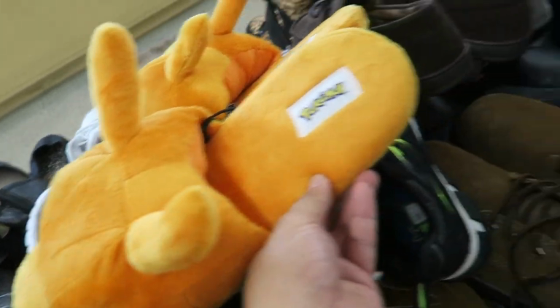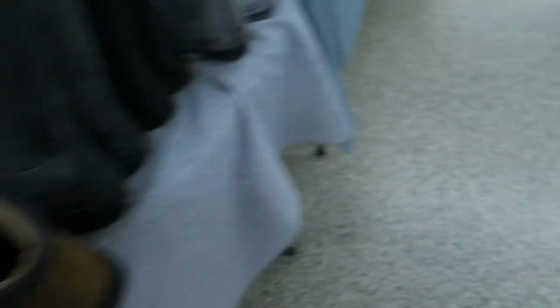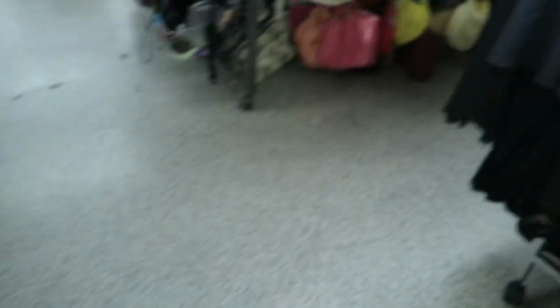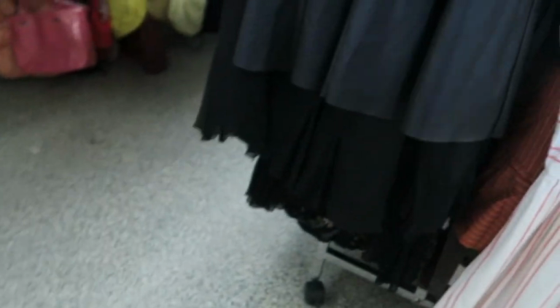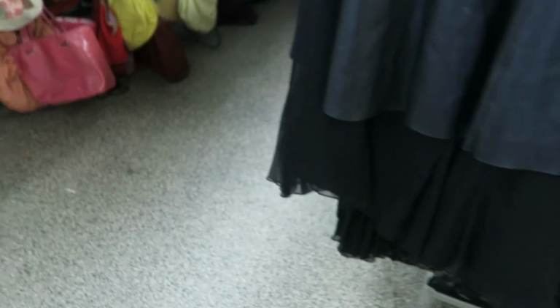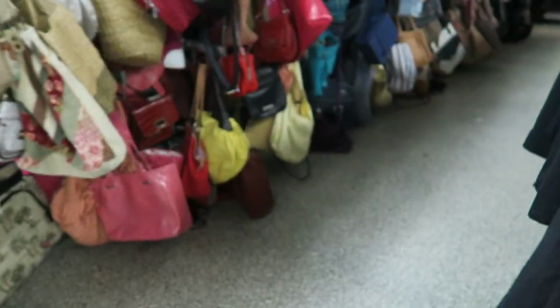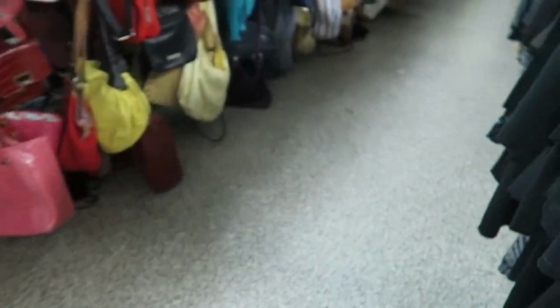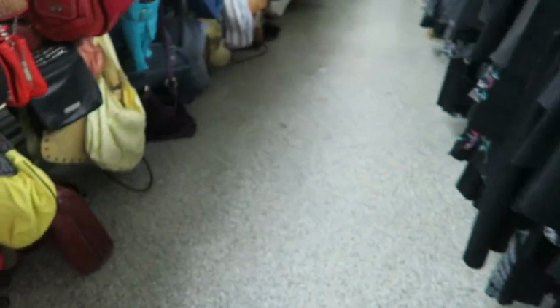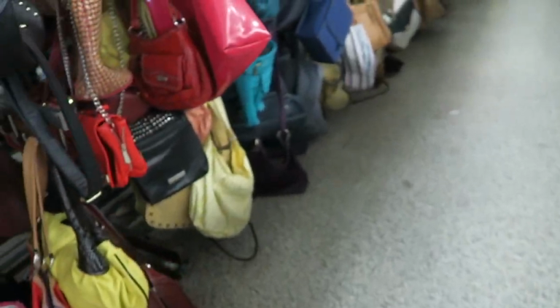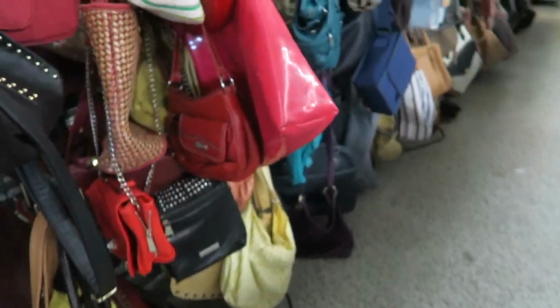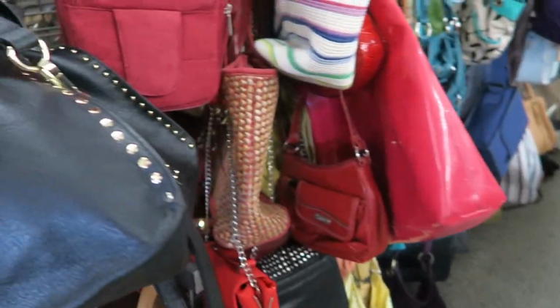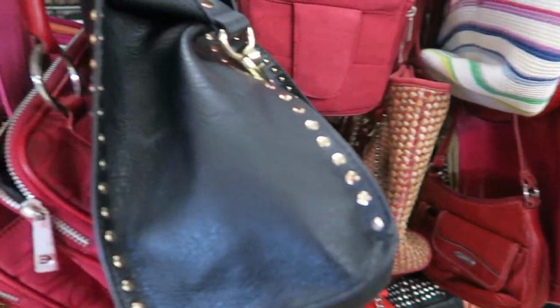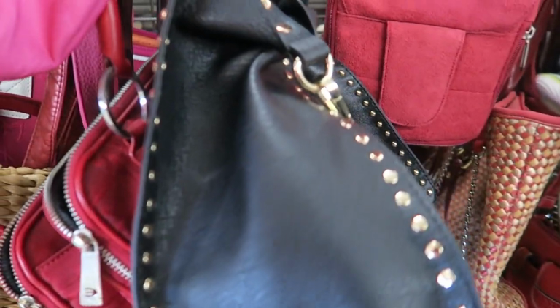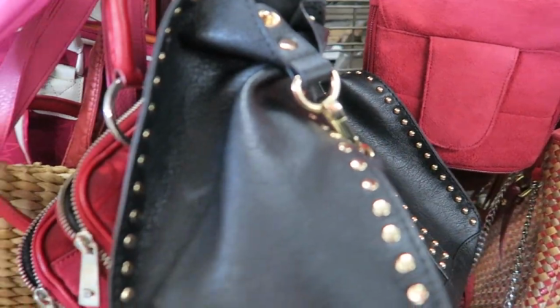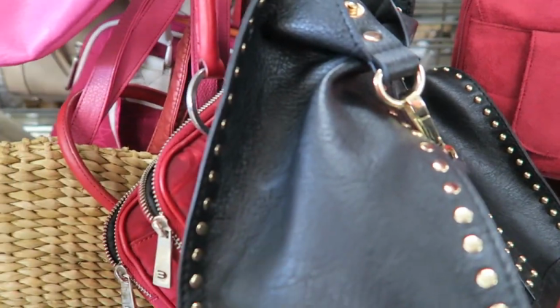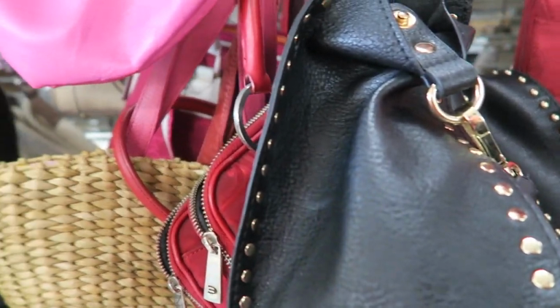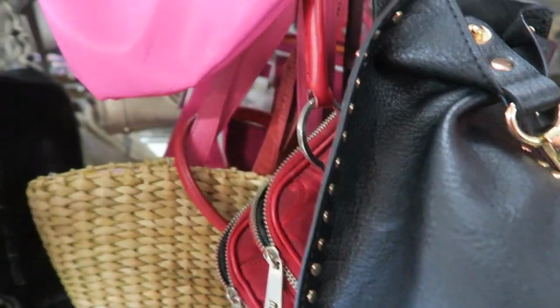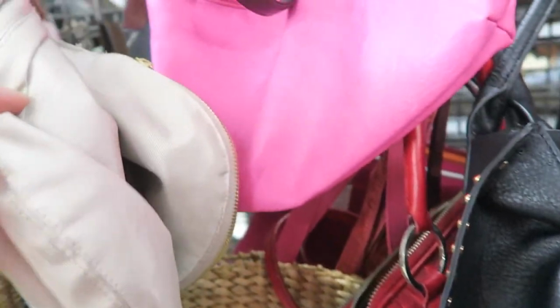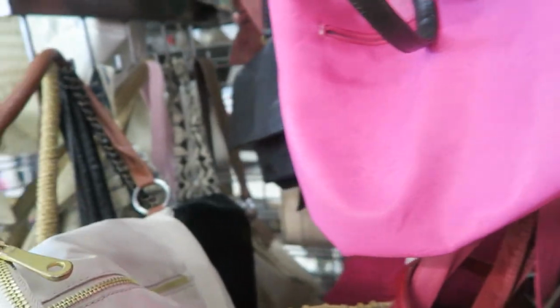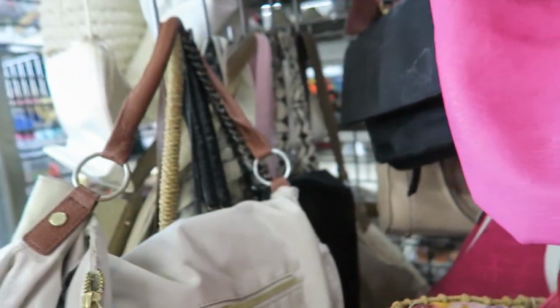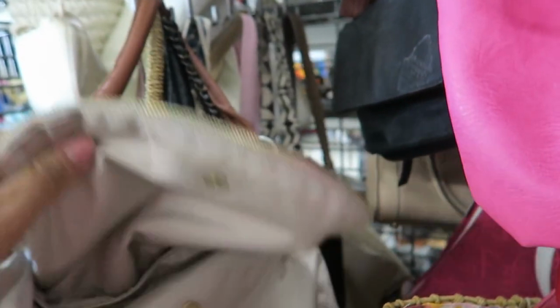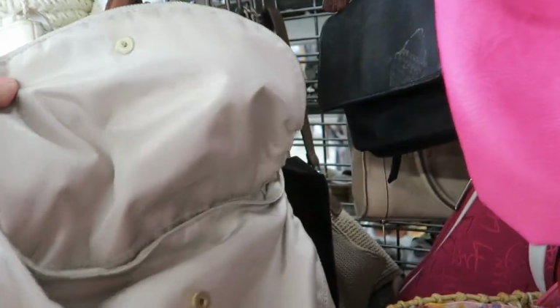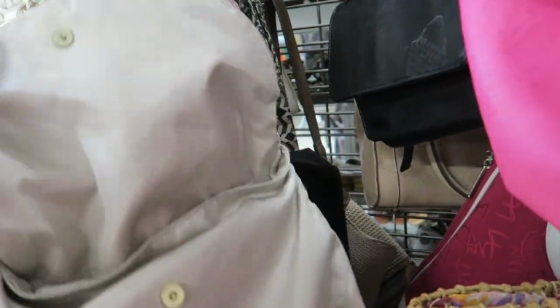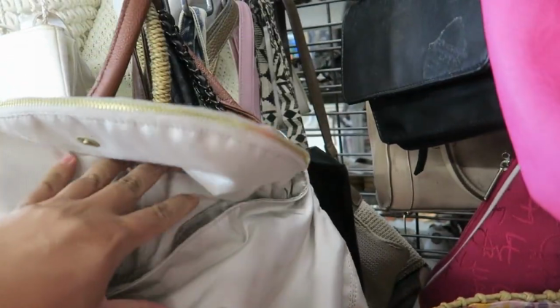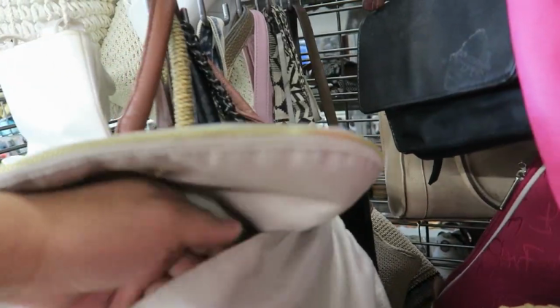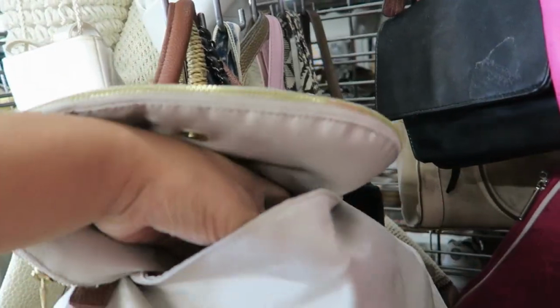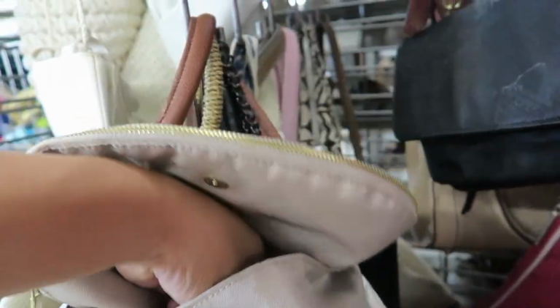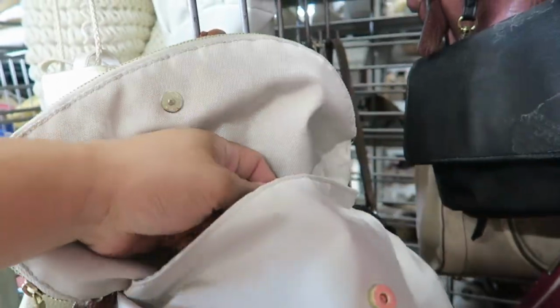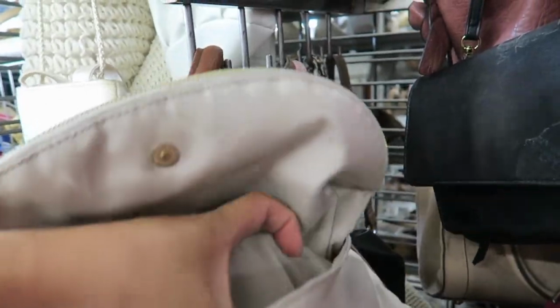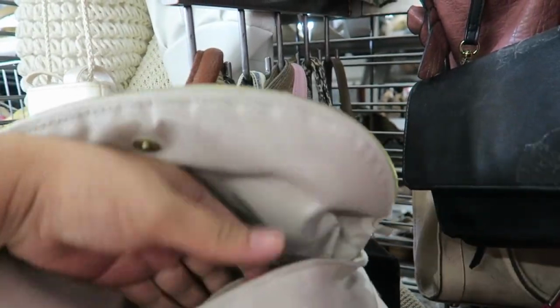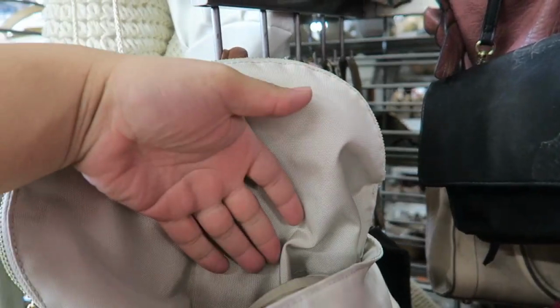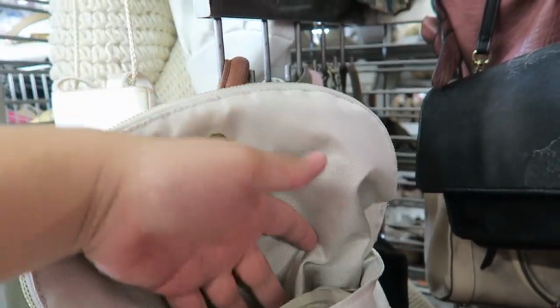Charizard slippers! Okay, let's look at the handbags. What is this? Nothing.